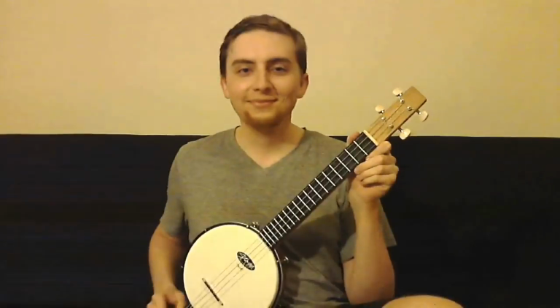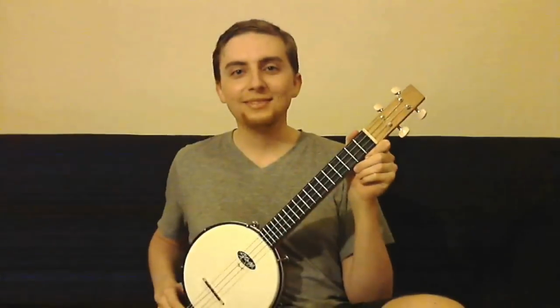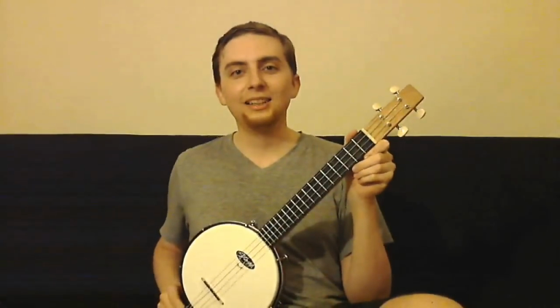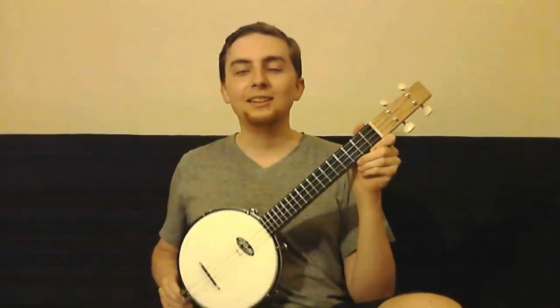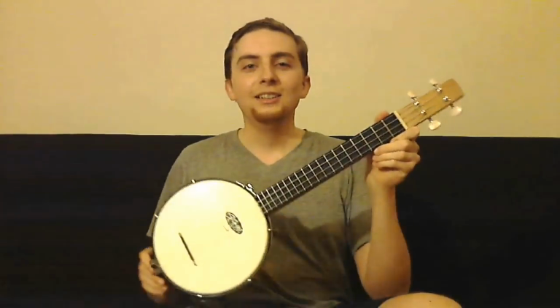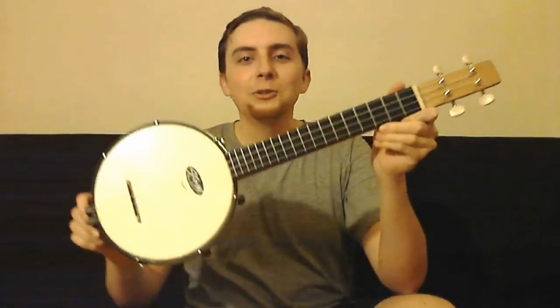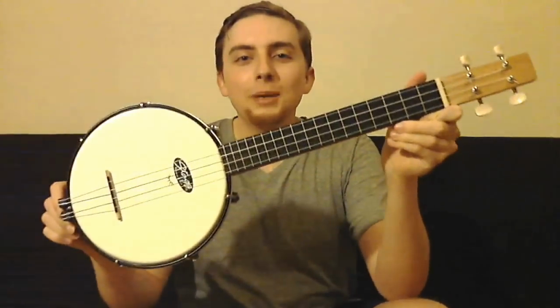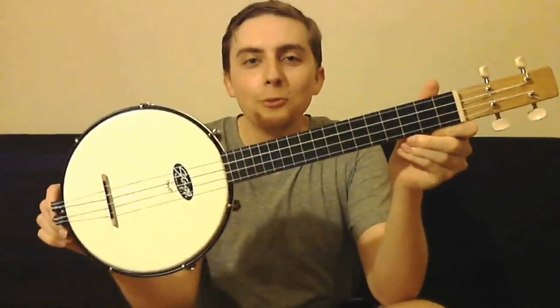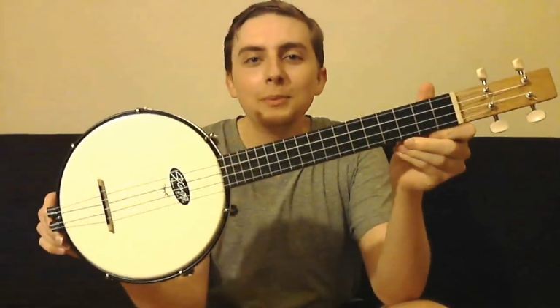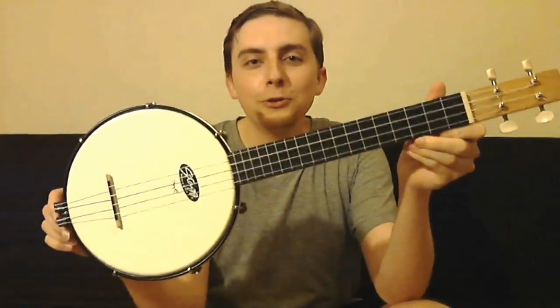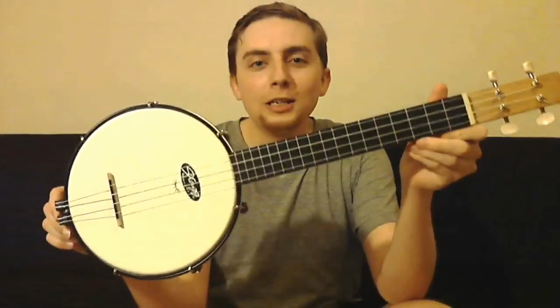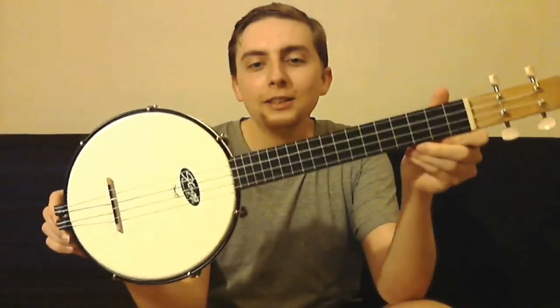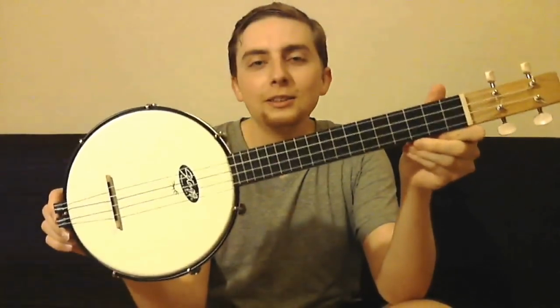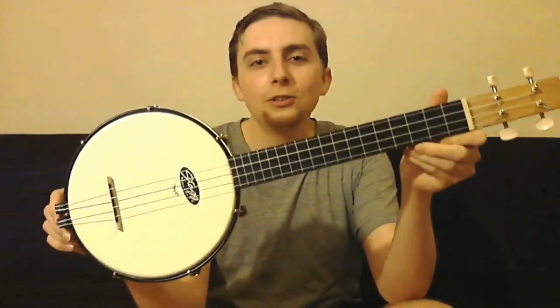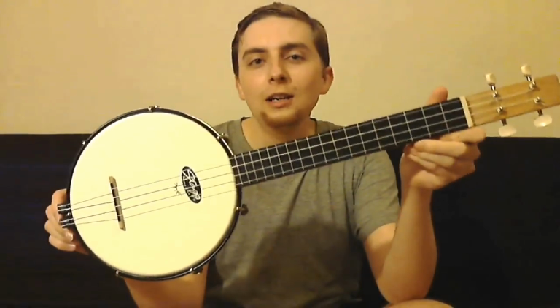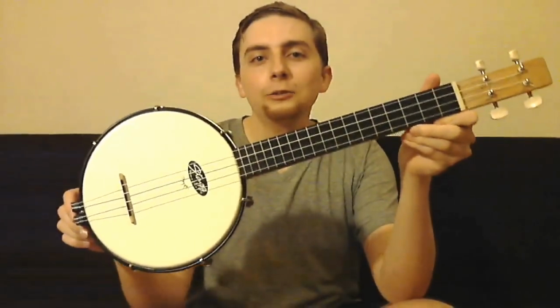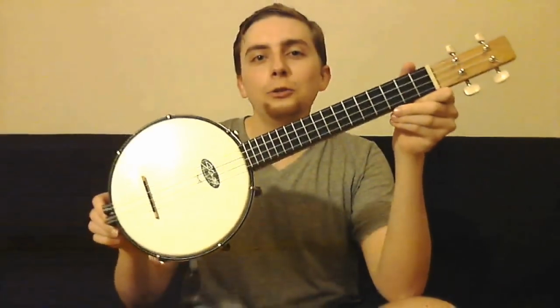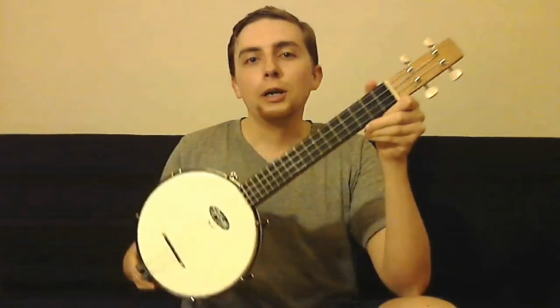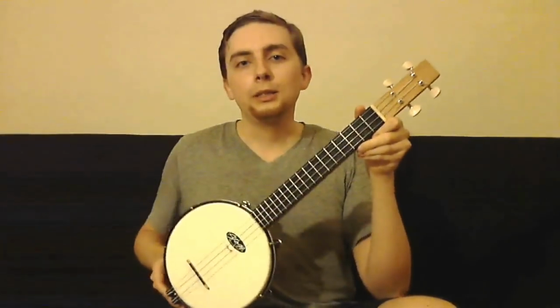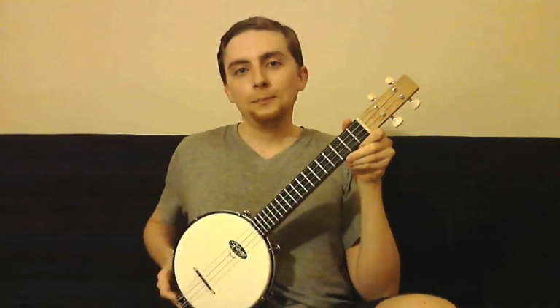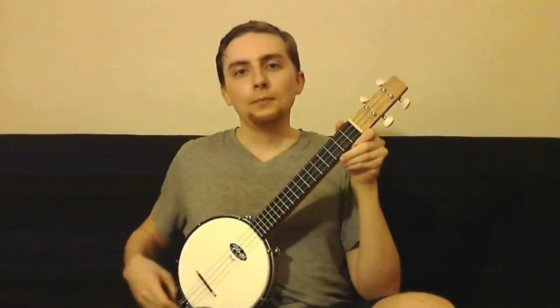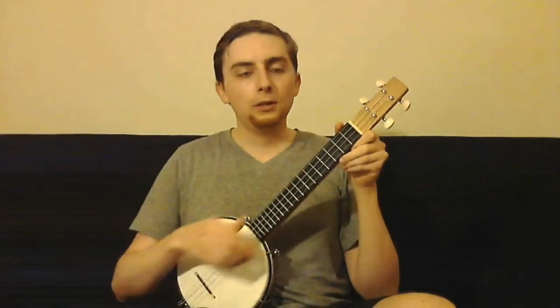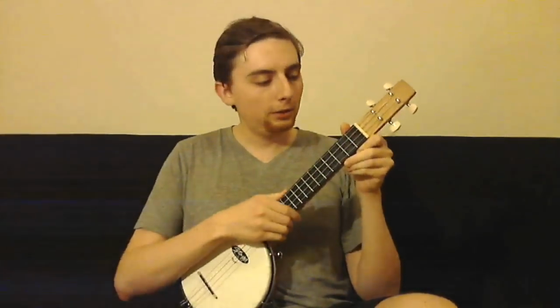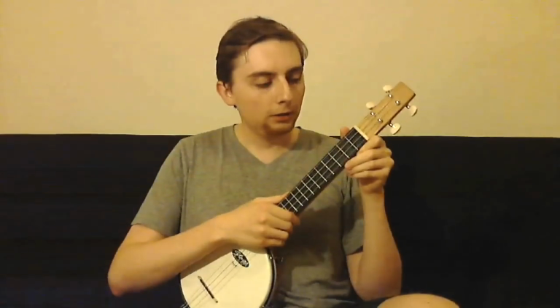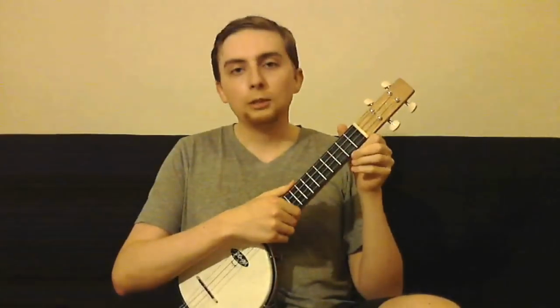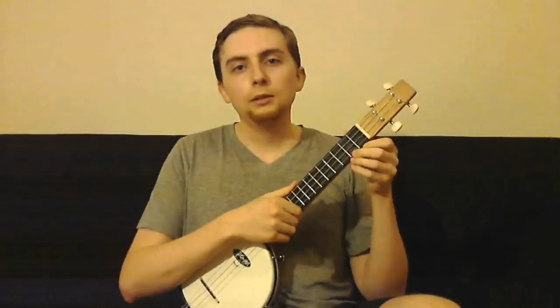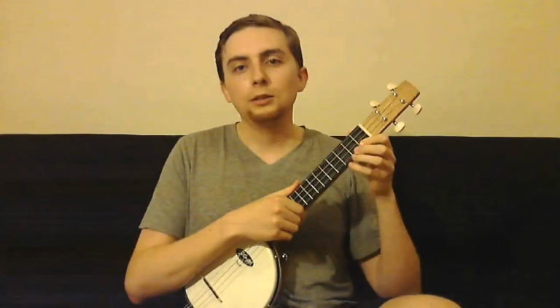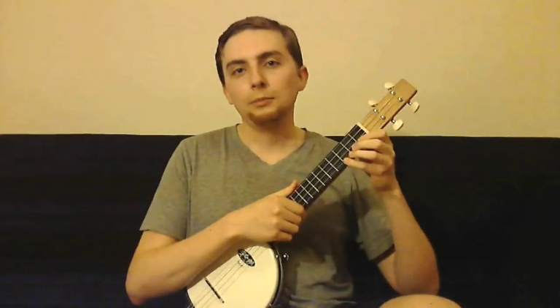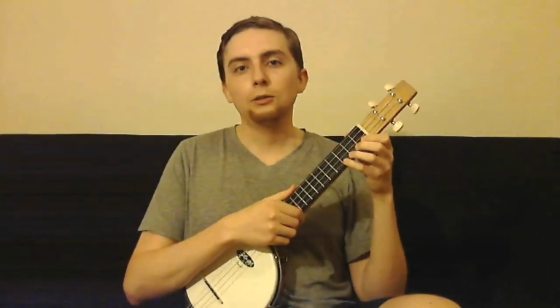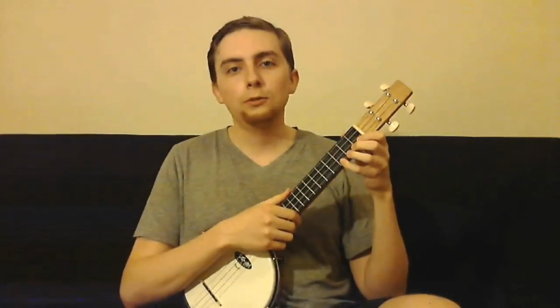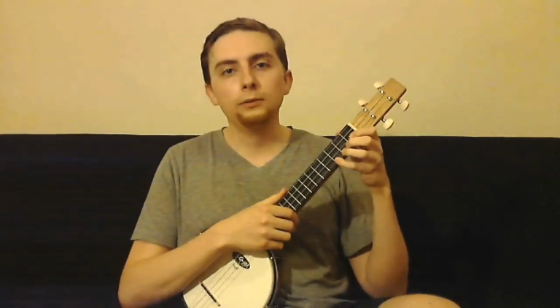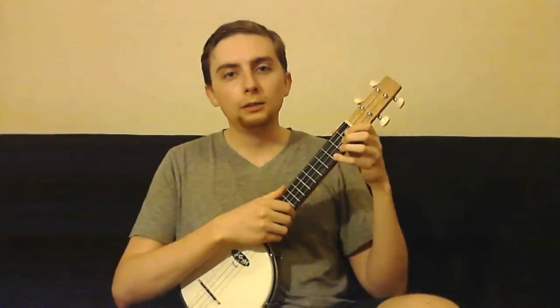Hi there! This is my homemade banjo ukulele and in this video I'd like to tell you how I made it. But first, a short sound sample — this is a part of the 12th Street track.